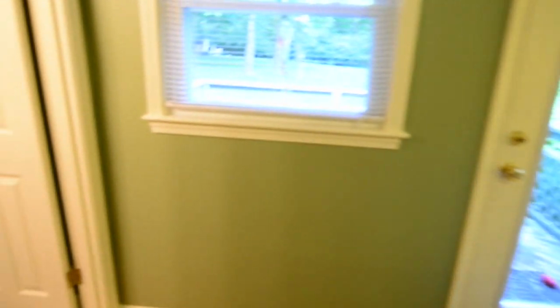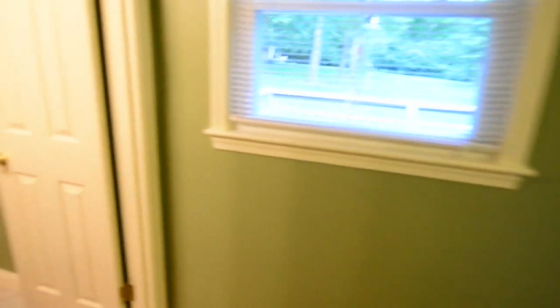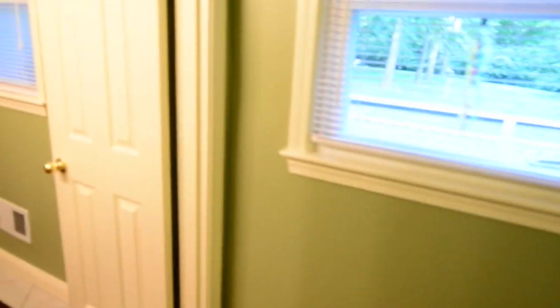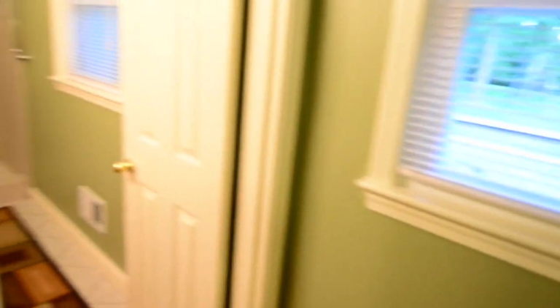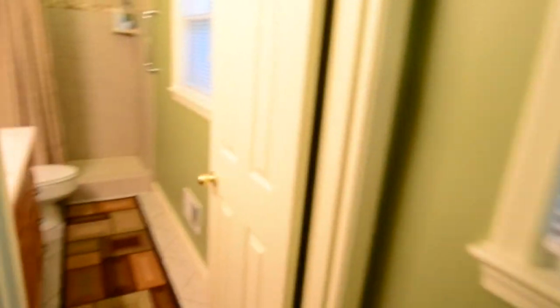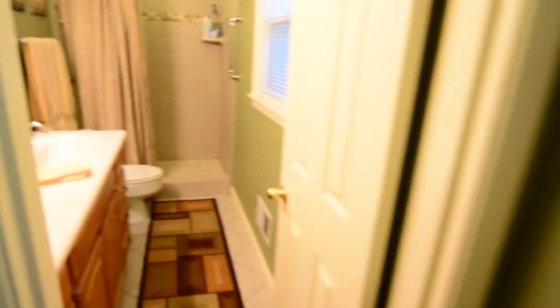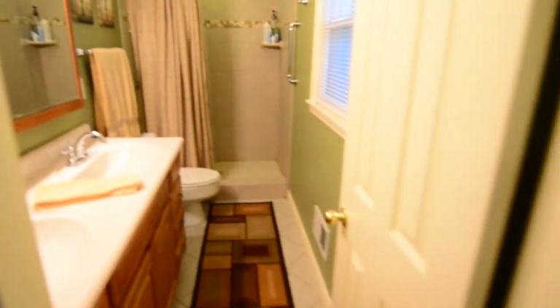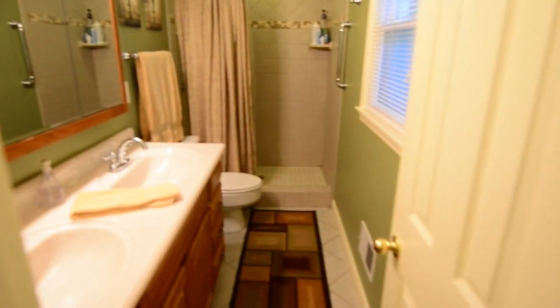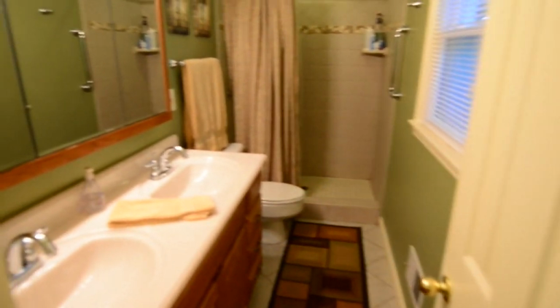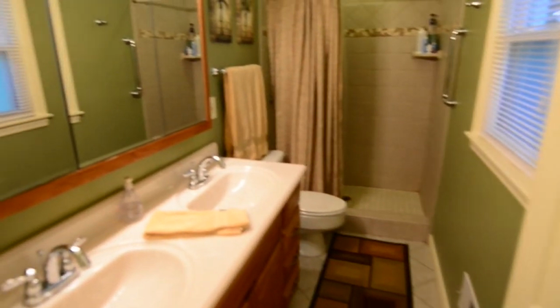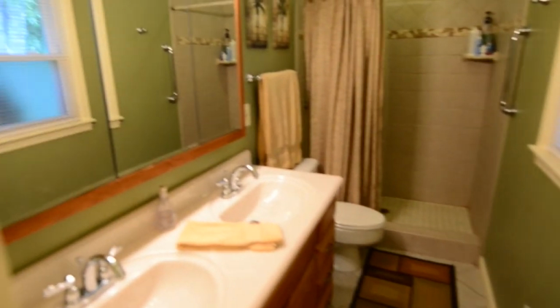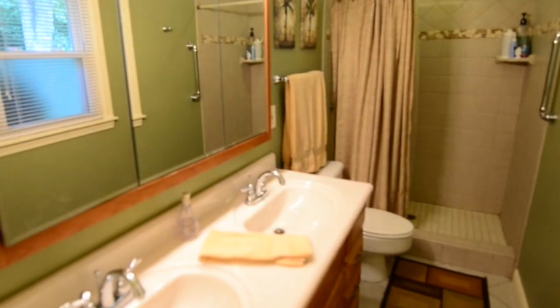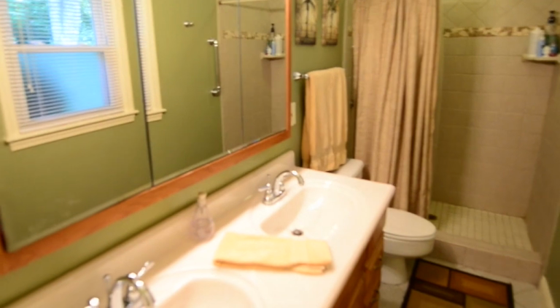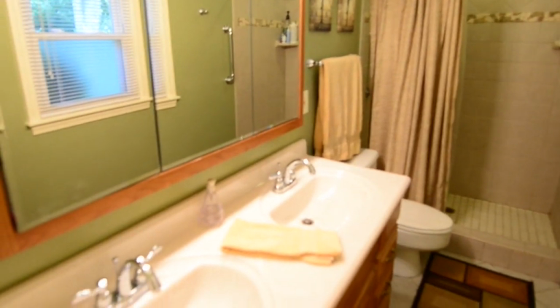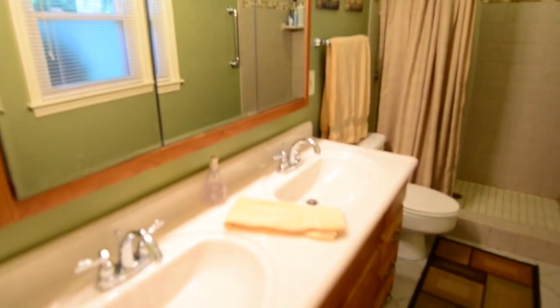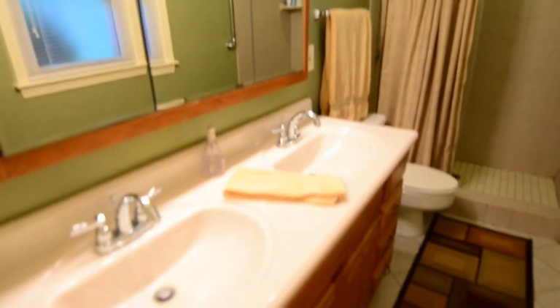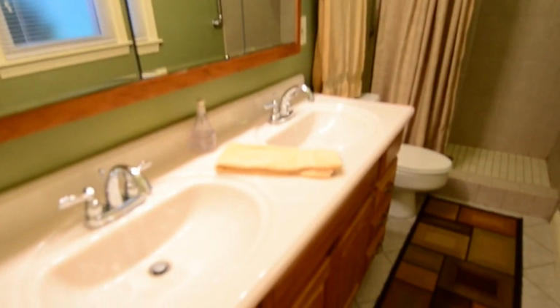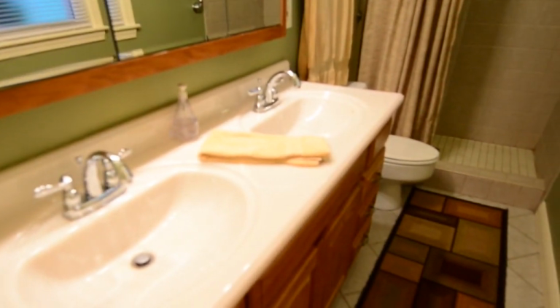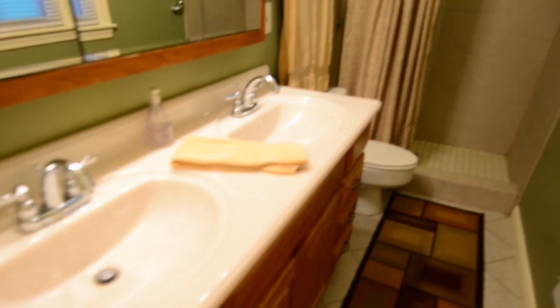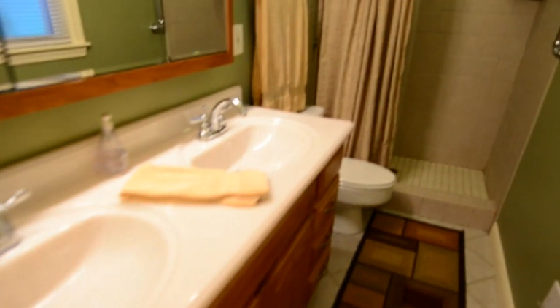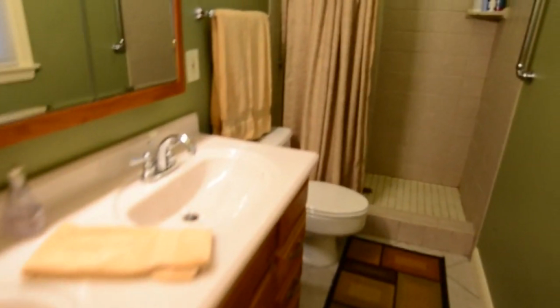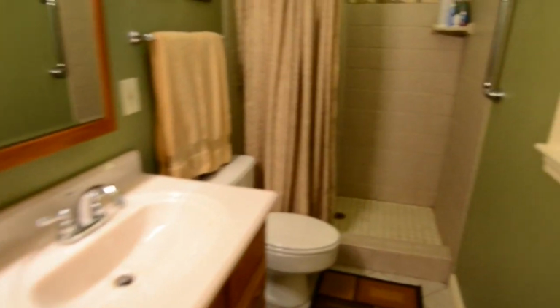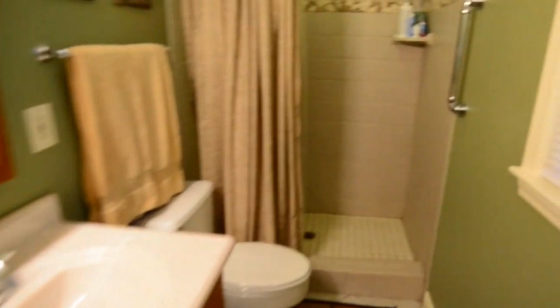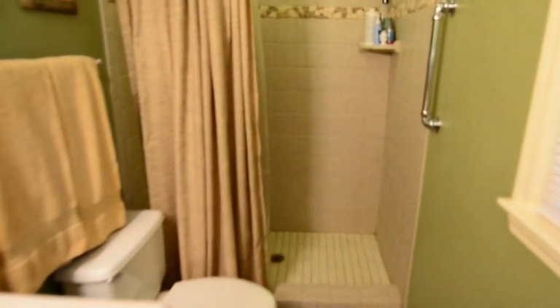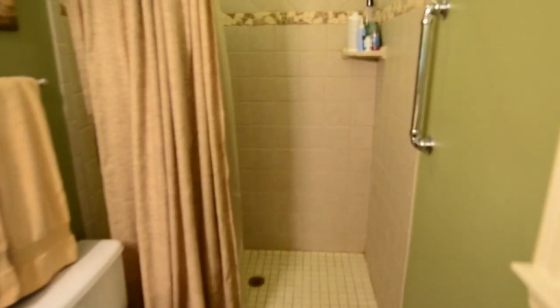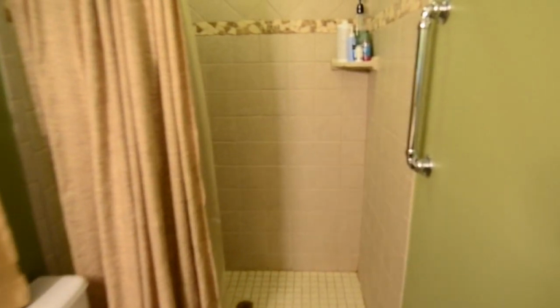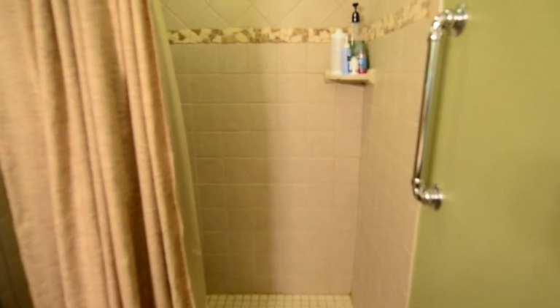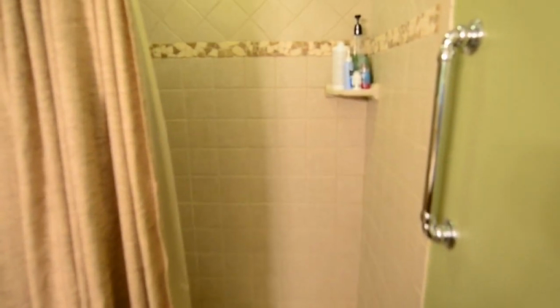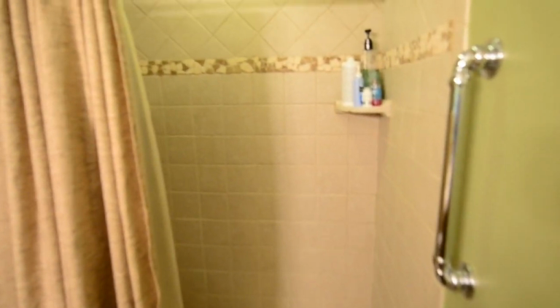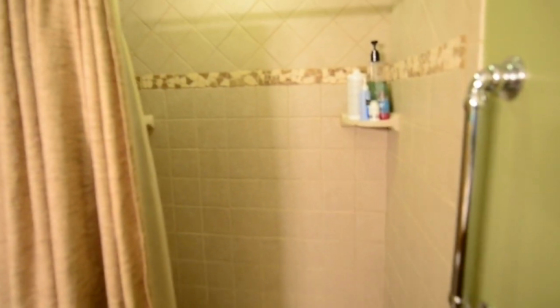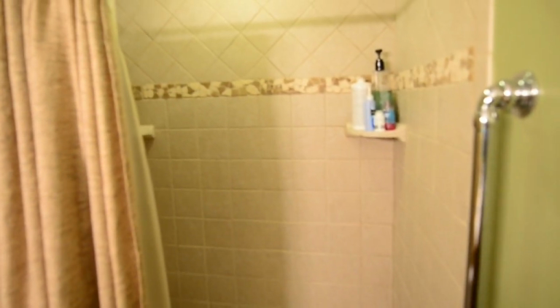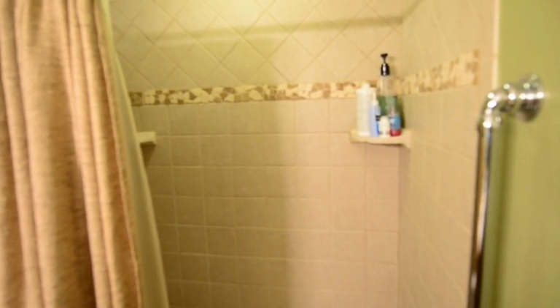First, we'll make a left and head into a large, updated master bathroom. This en suite master bath features a double bowl vanity, lots of upgrades, including a shower that has a ceramic tile surround.